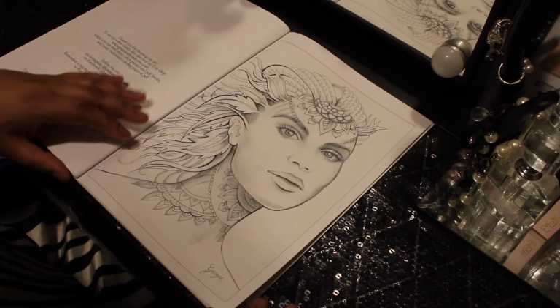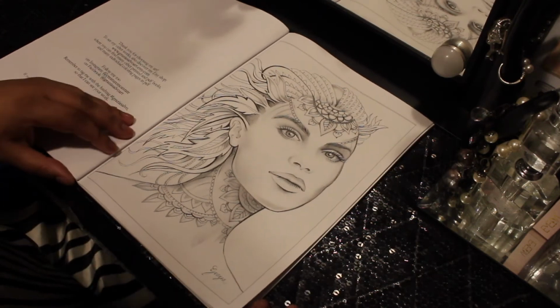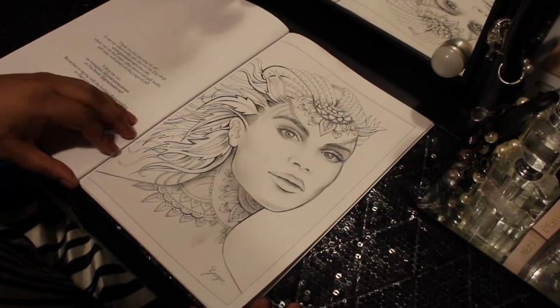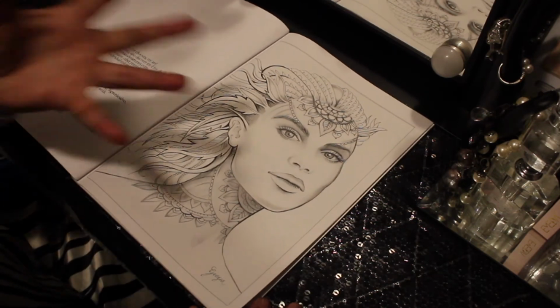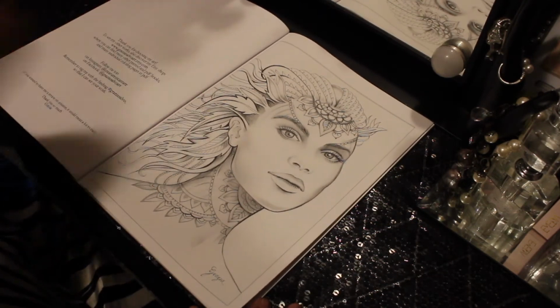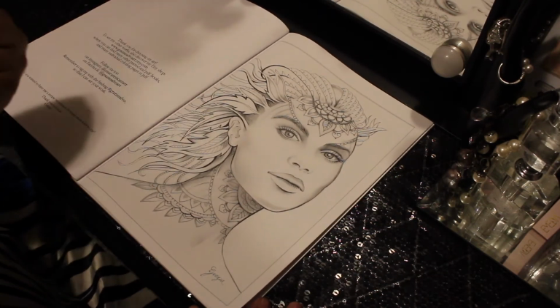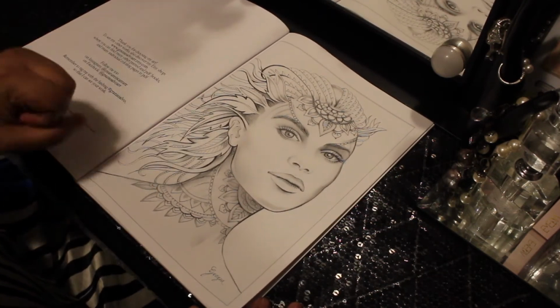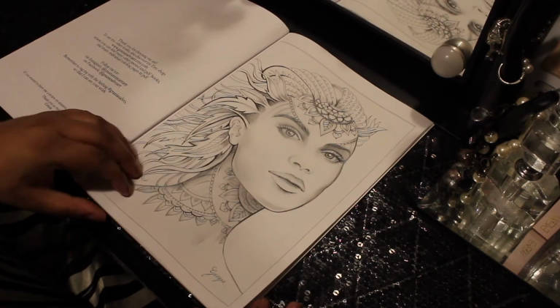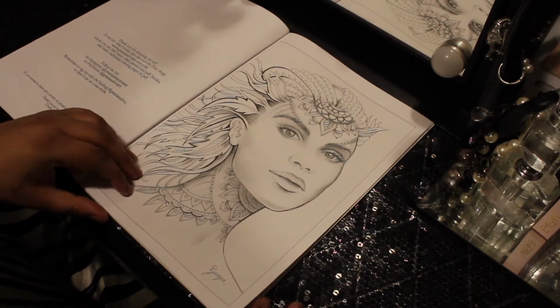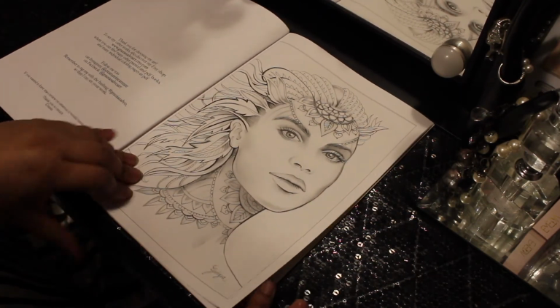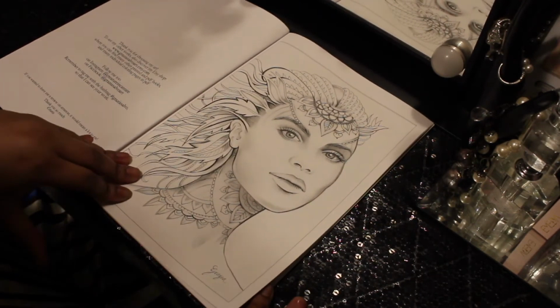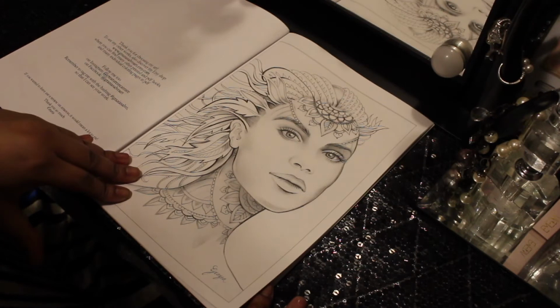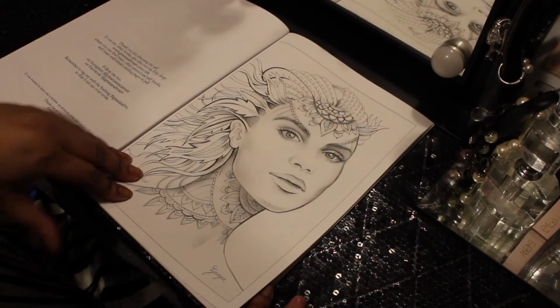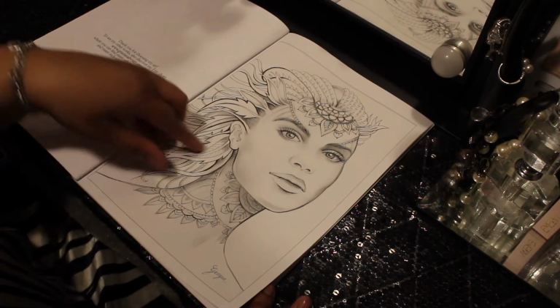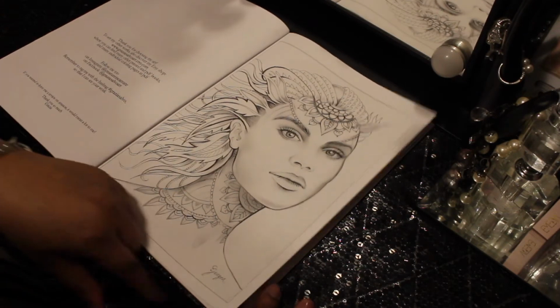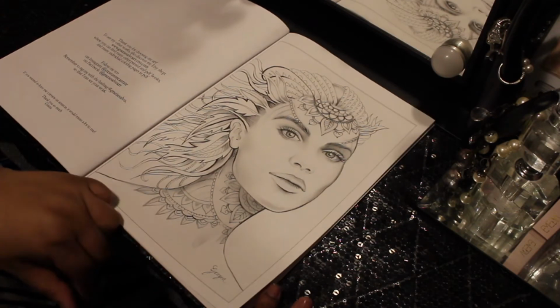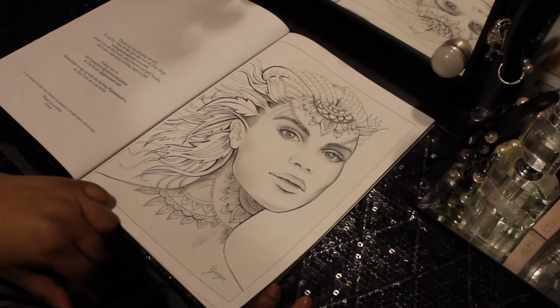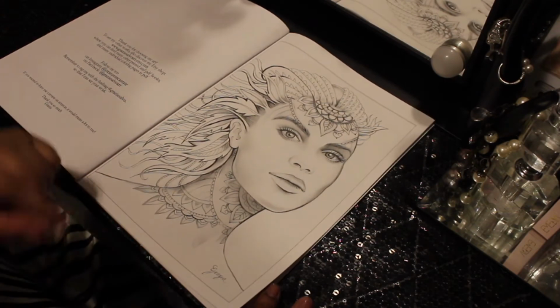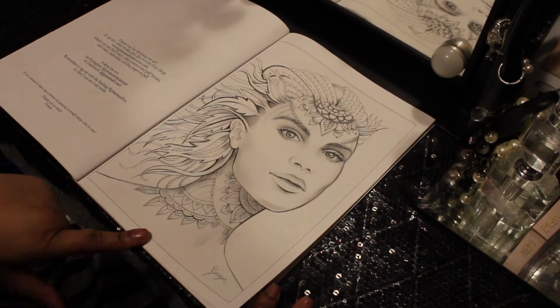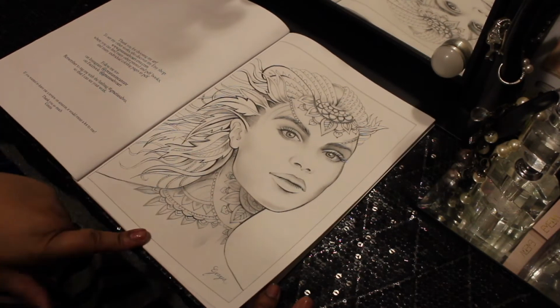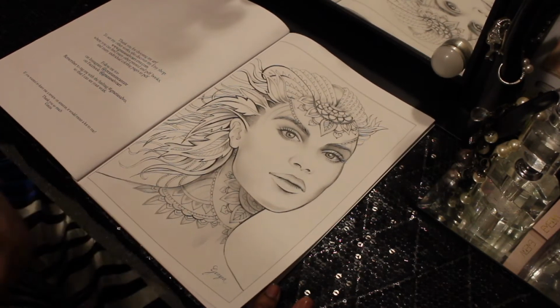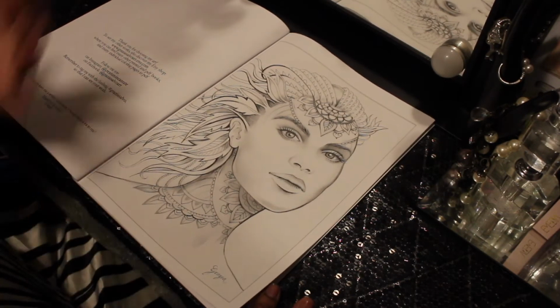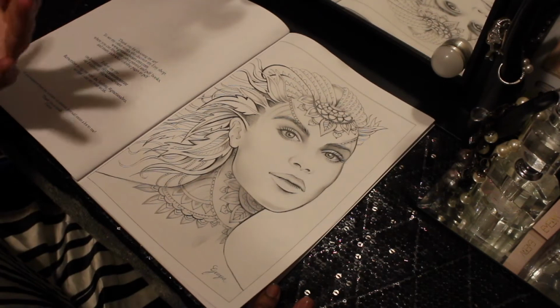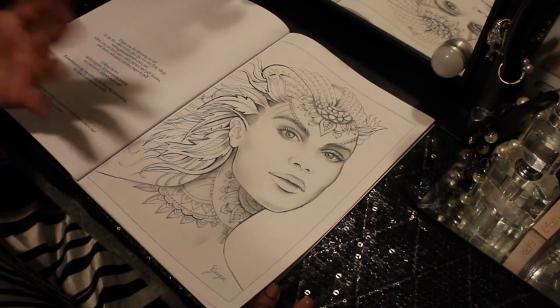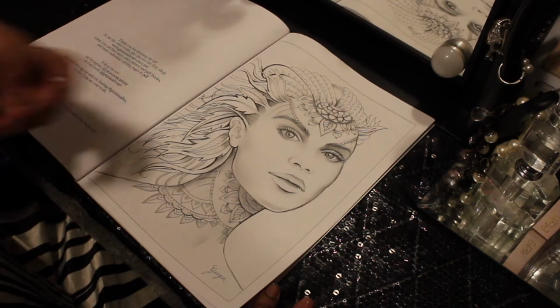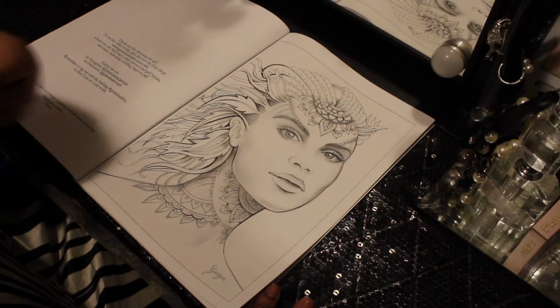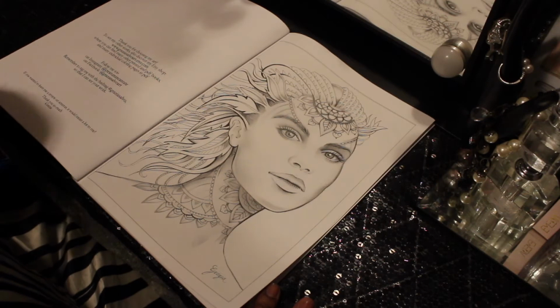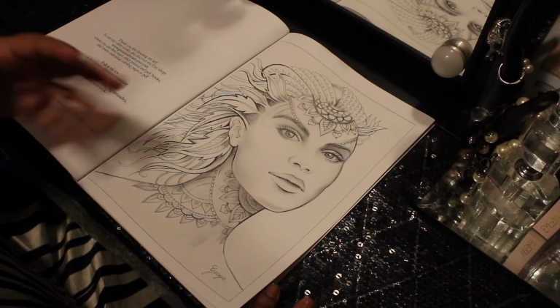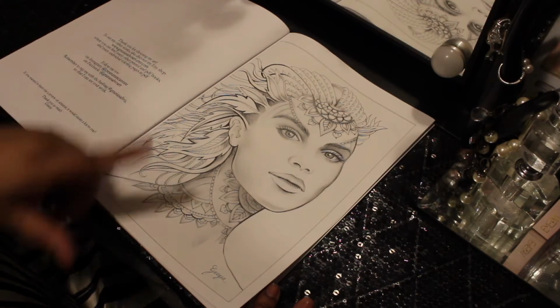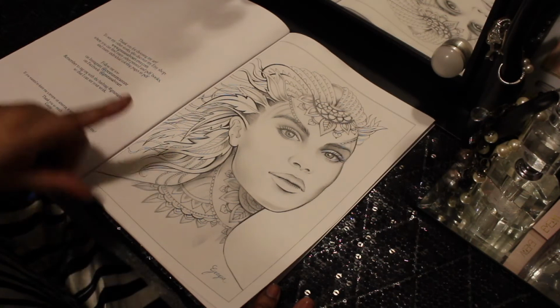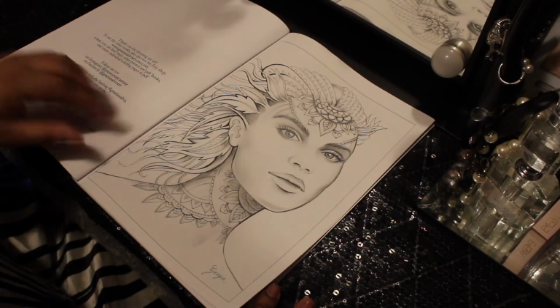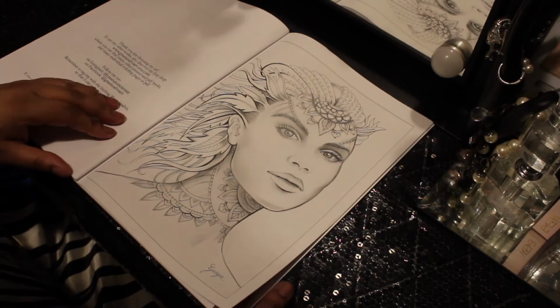She is absolutely gorgeous. I don't mind doing this — it's not like a whole lot of circles and 50,000 flowers. I just can't do that. I like drama, I like fierceness — divas are what I like to color. I like to color other things too, but portraits are my number one.